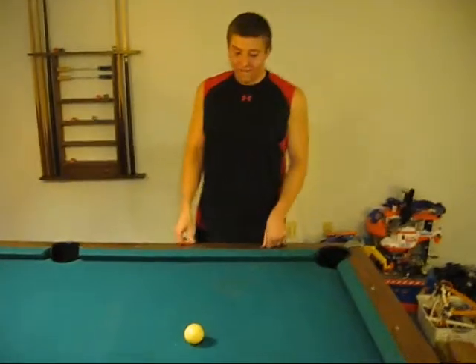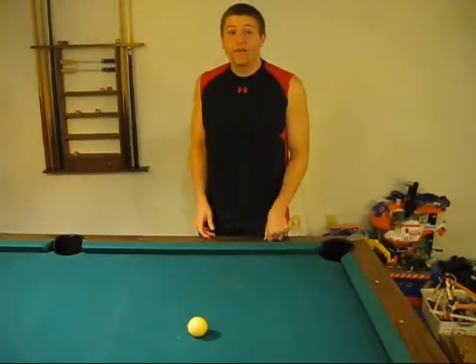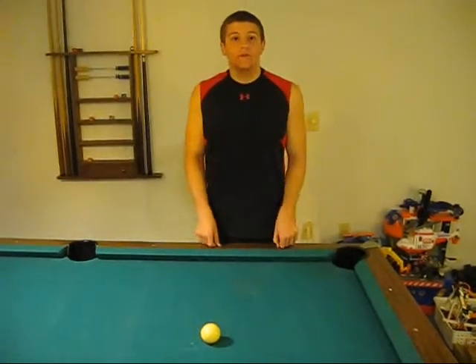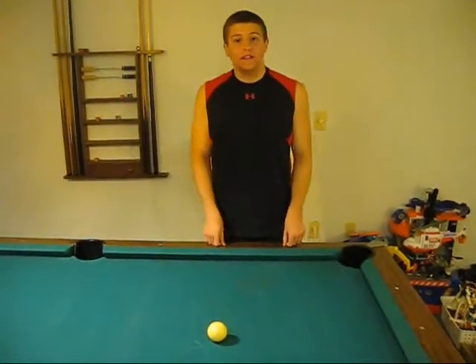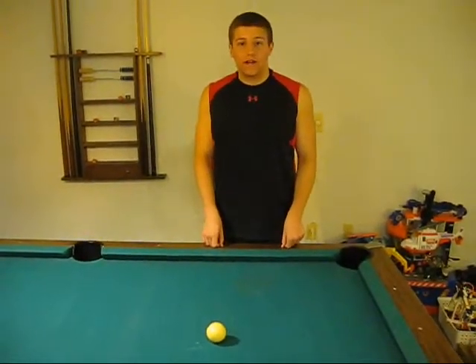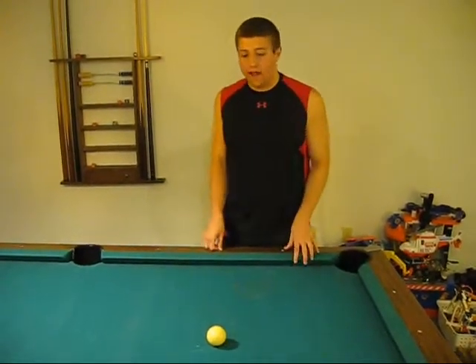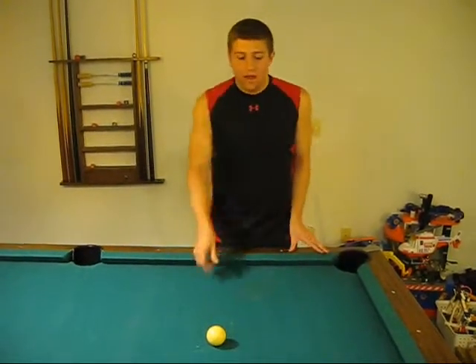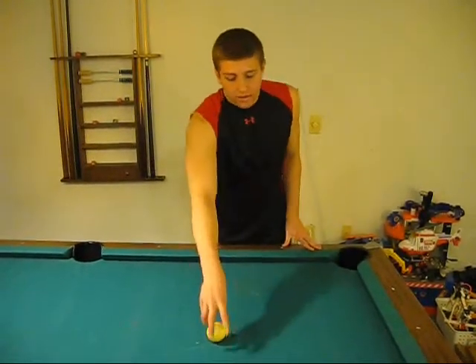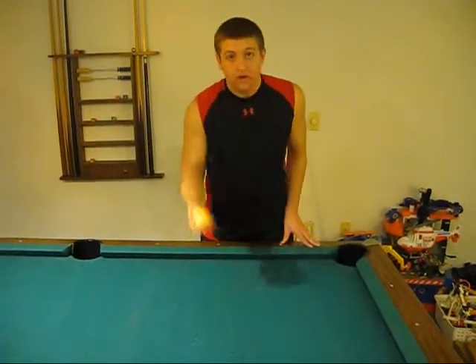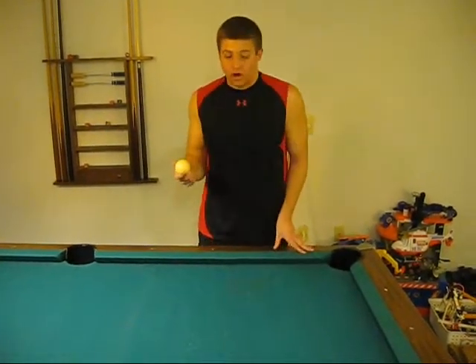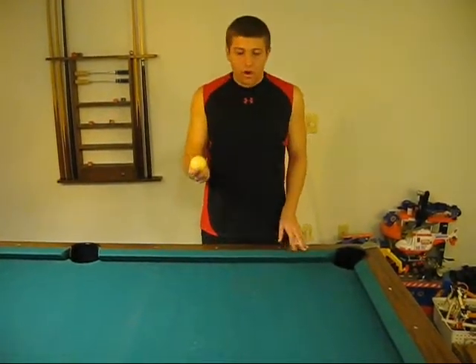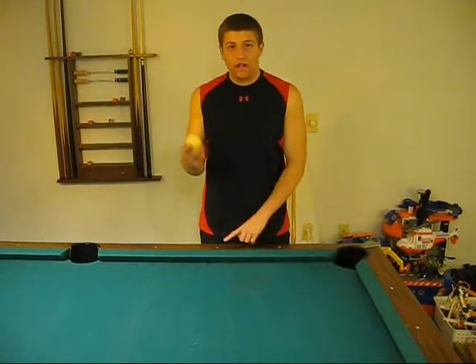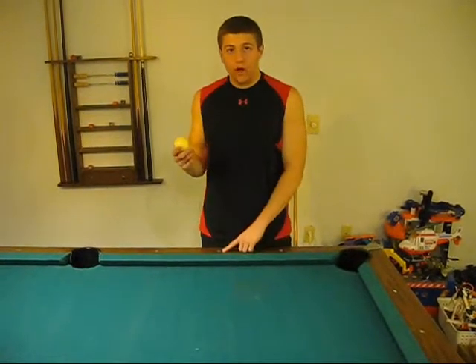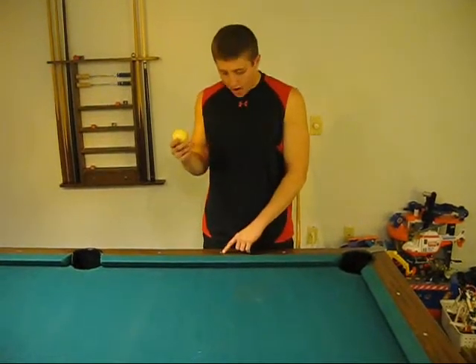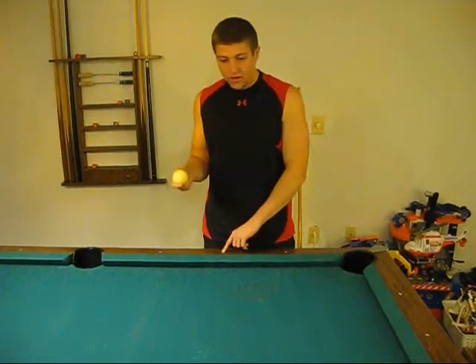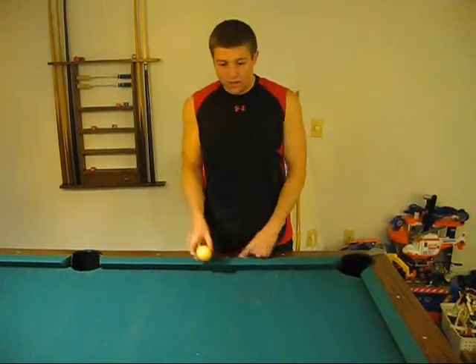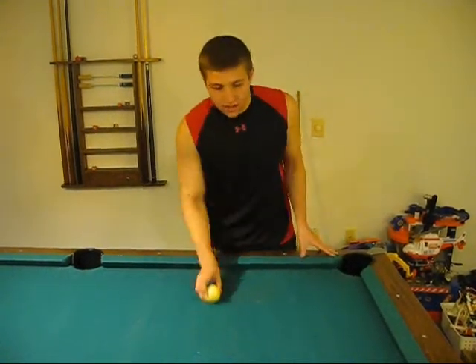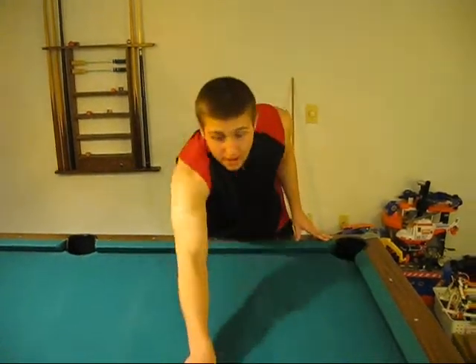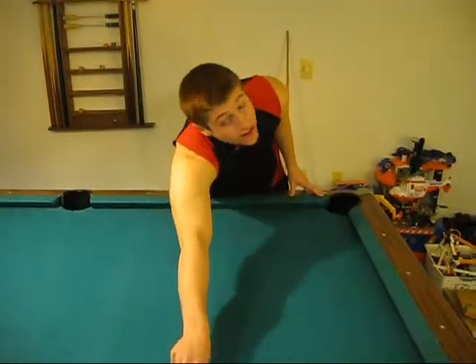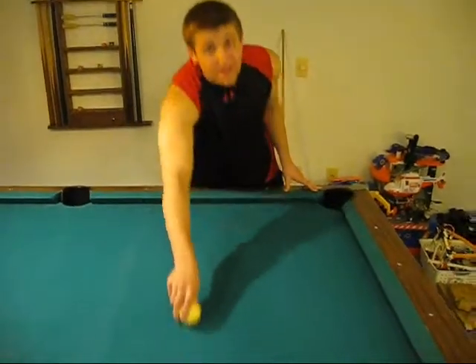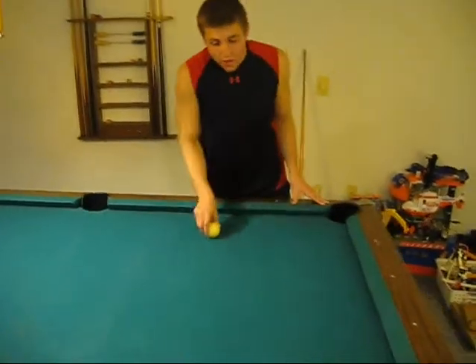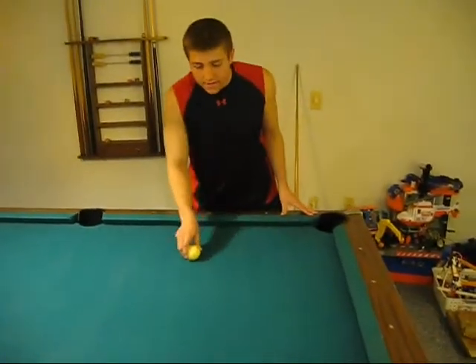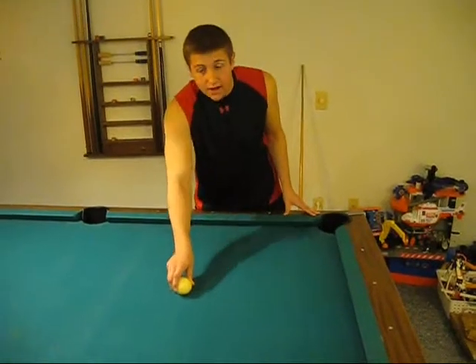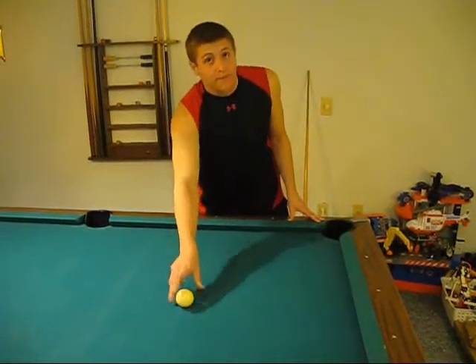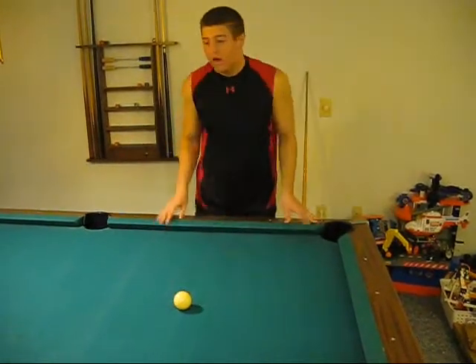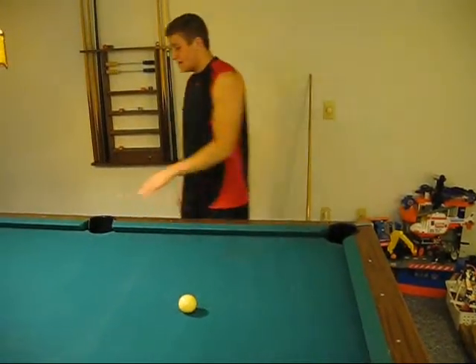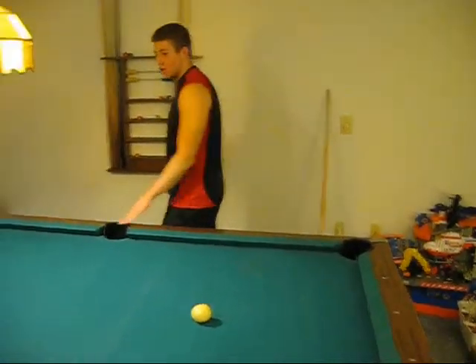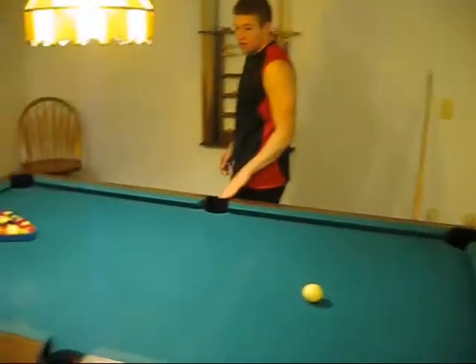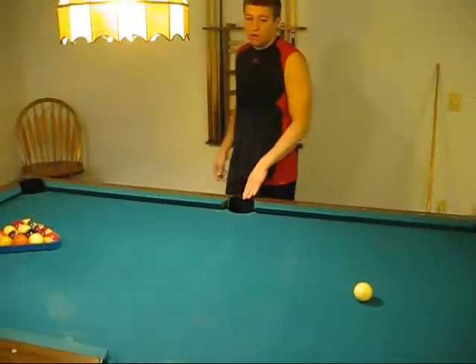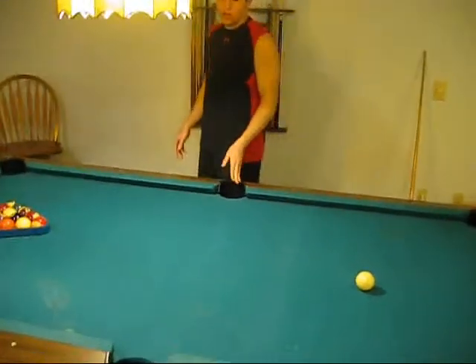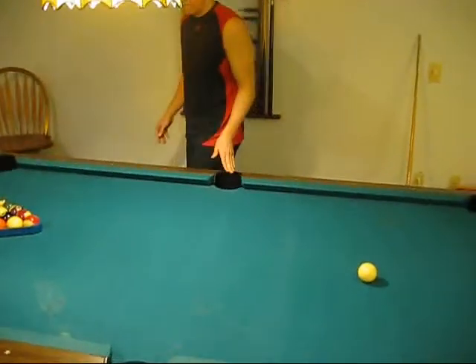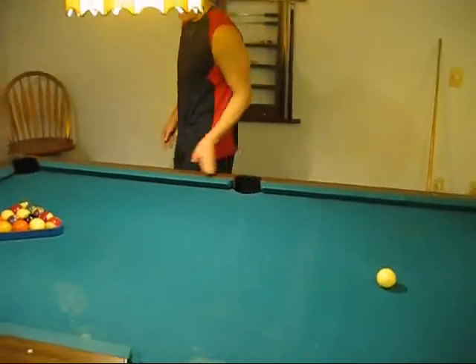I am going to explain how to set up your break shot now. This is your cue ball. You are going to line your cue ball up on the head string, which is this imaginary line here. It can be placed anywhere on this imaginary line. This is your mid string, which serves no purpose in the break.